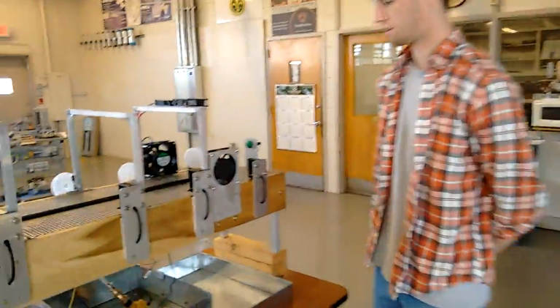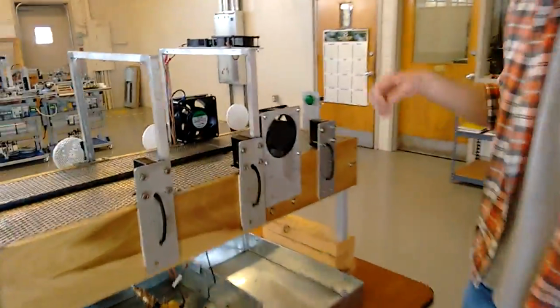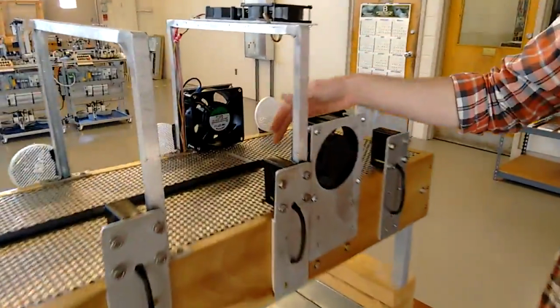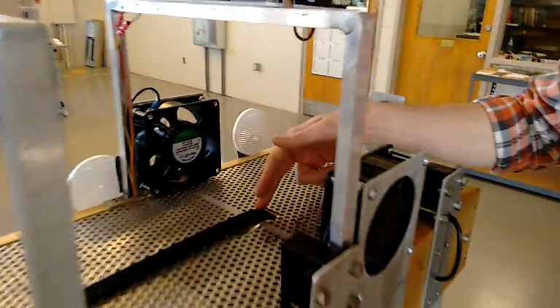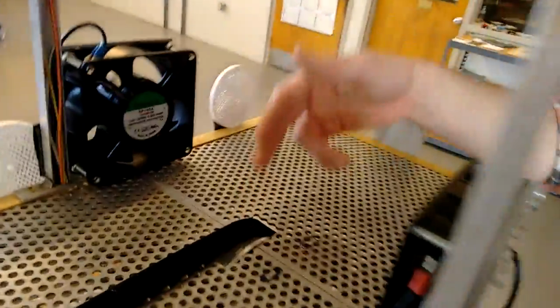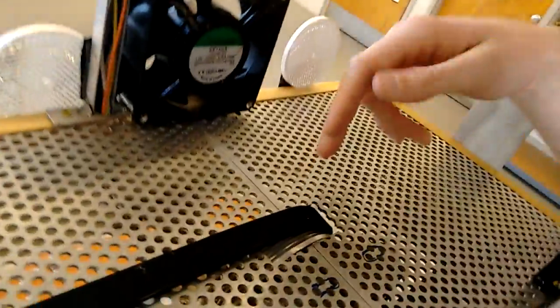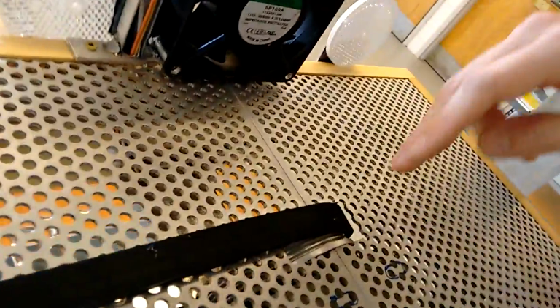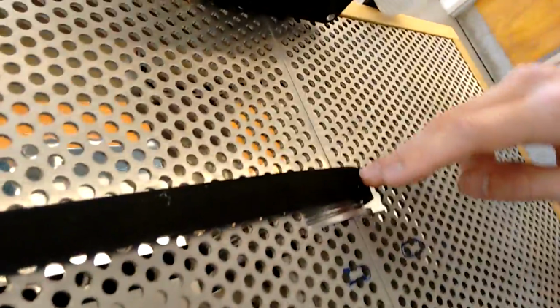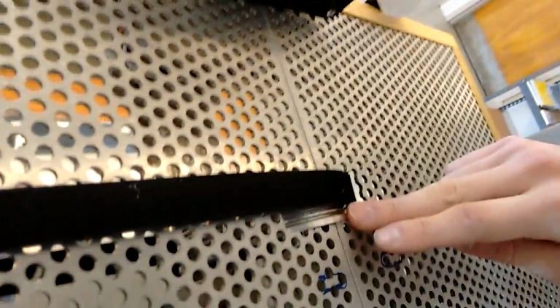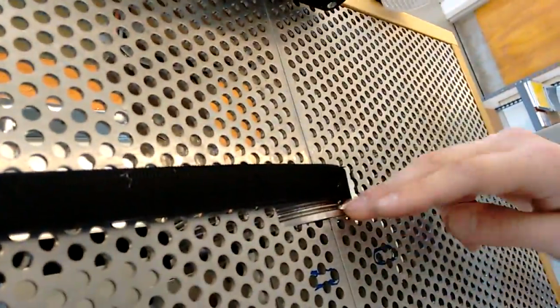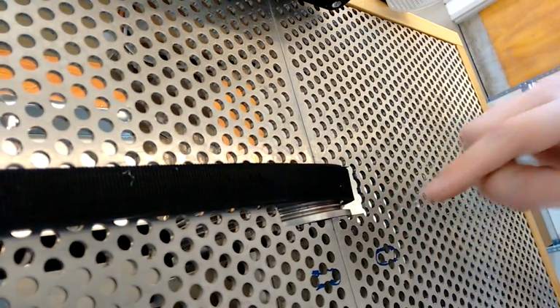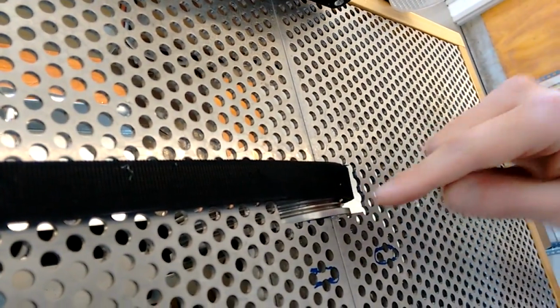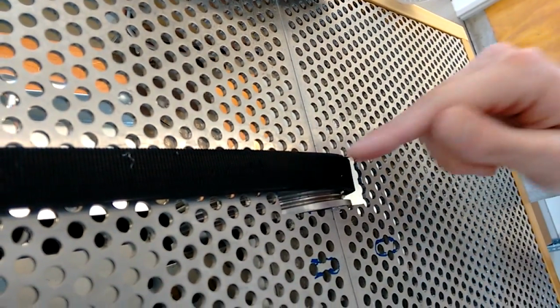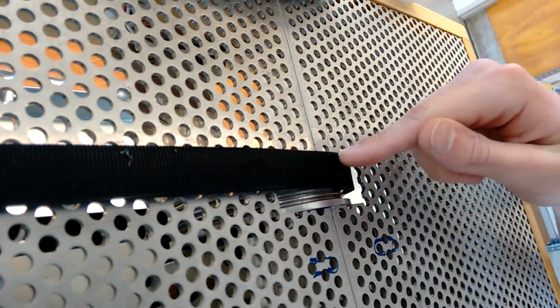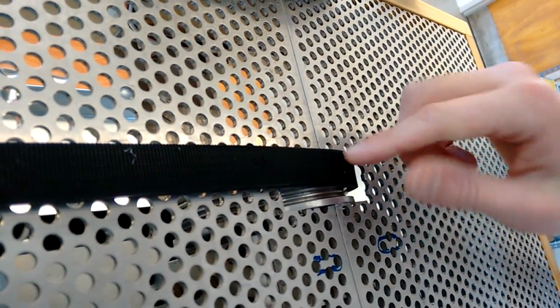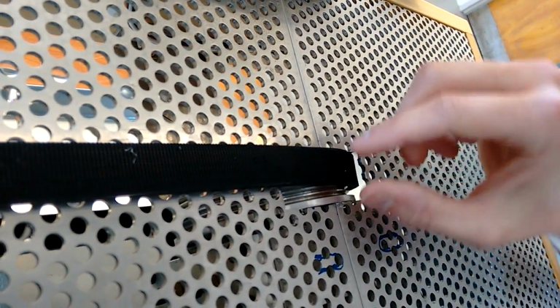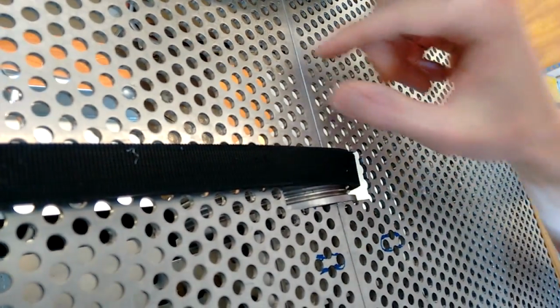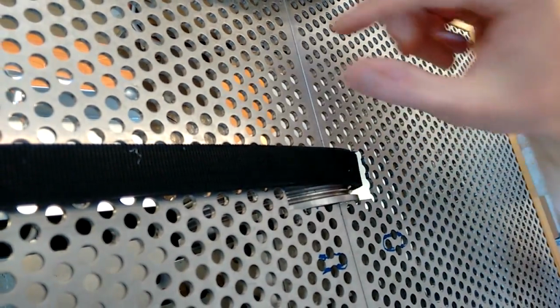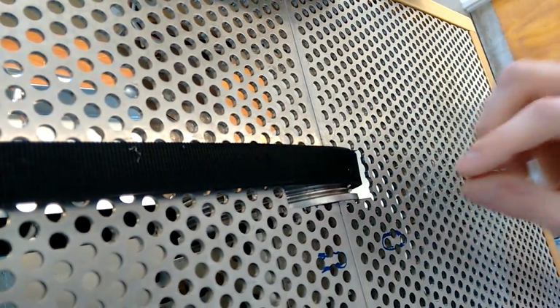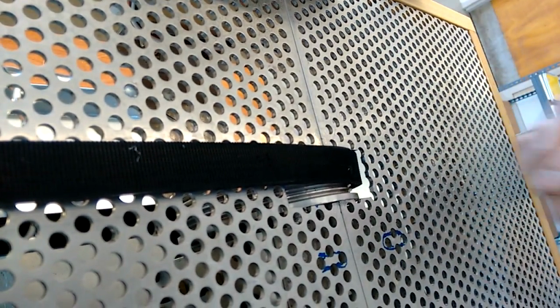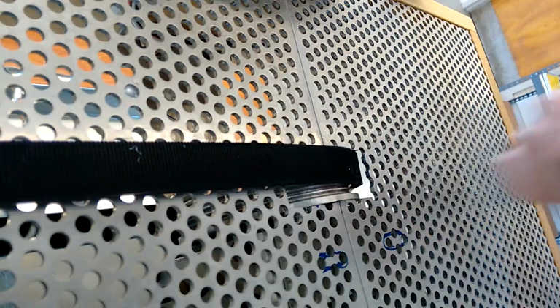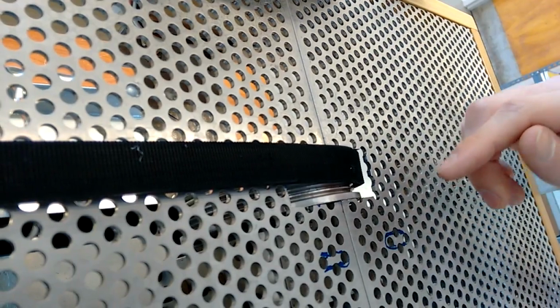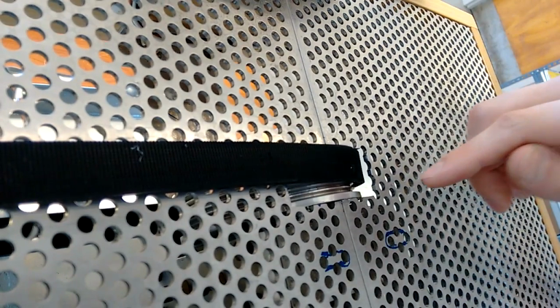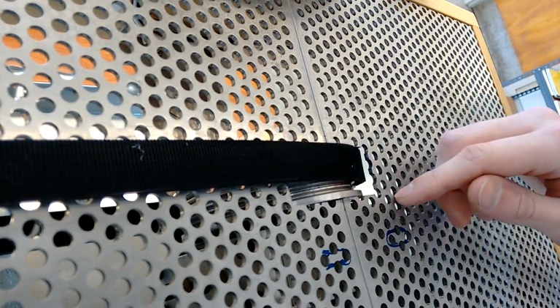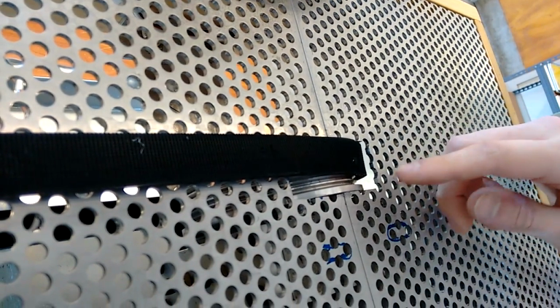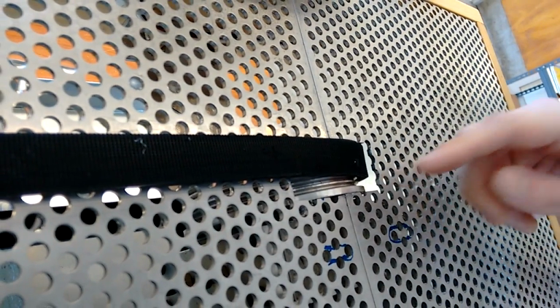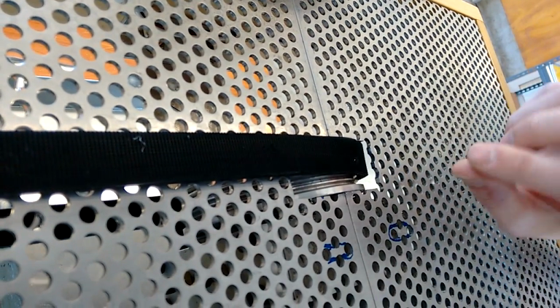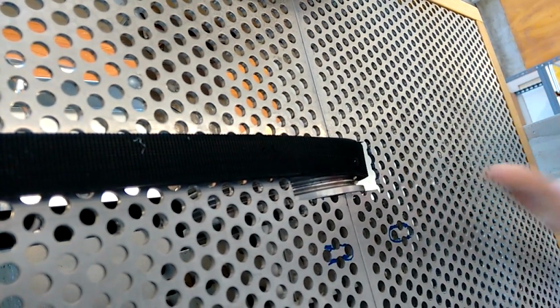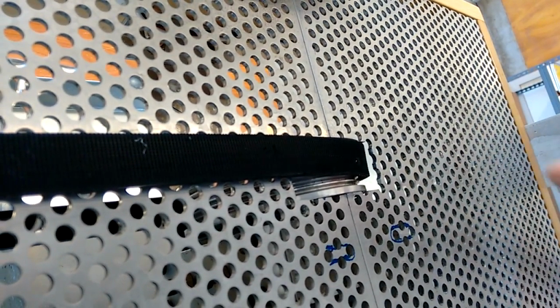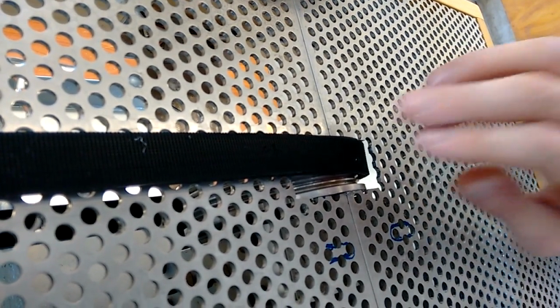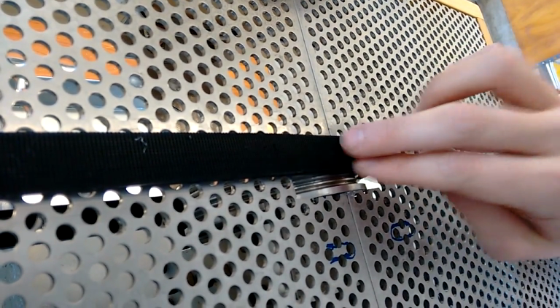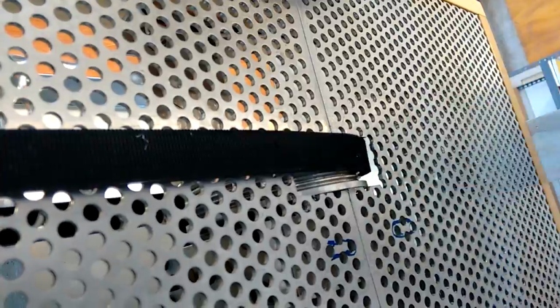Our first issue is our main drive pulley. It doesn't exactly fit the belt quite right, so it wants to shift out of line. What we're going to do is get our machine shop program to mill us out new ones so we'll have a deeper channel, and that way it will prevent this from happening.